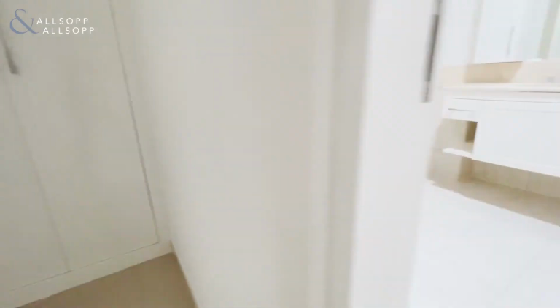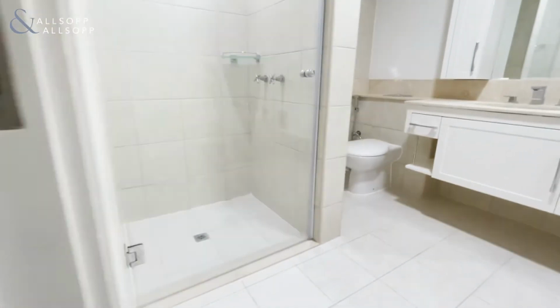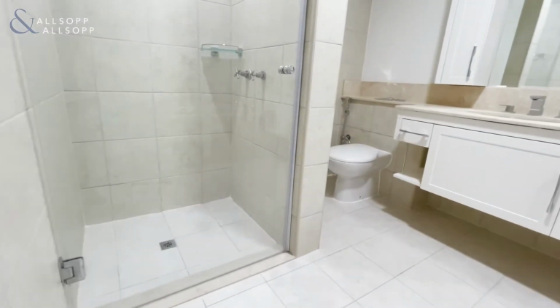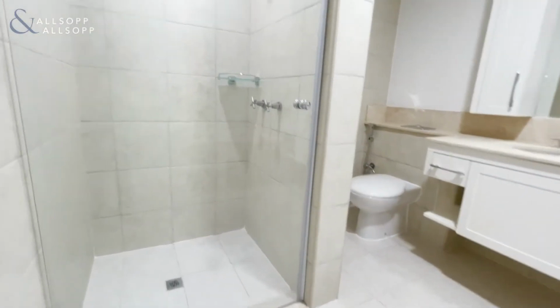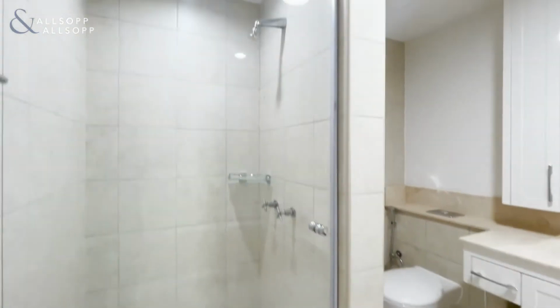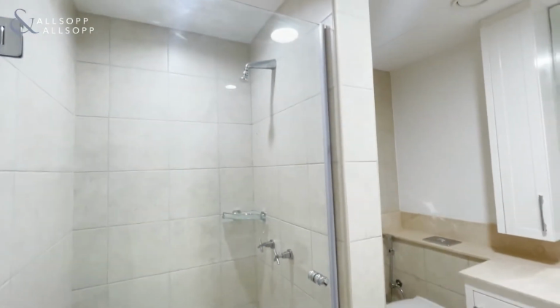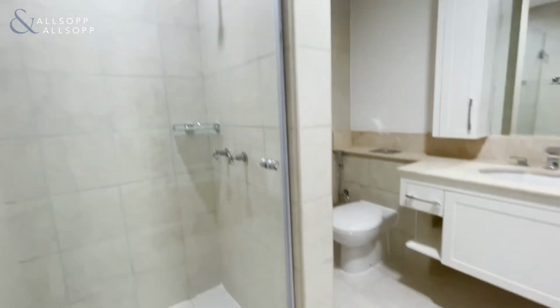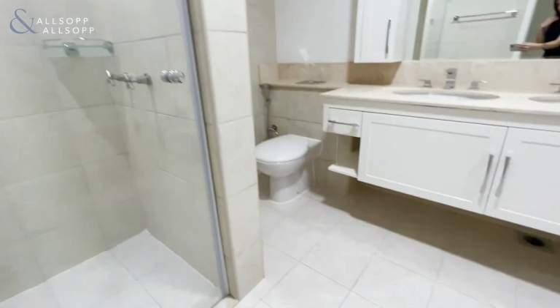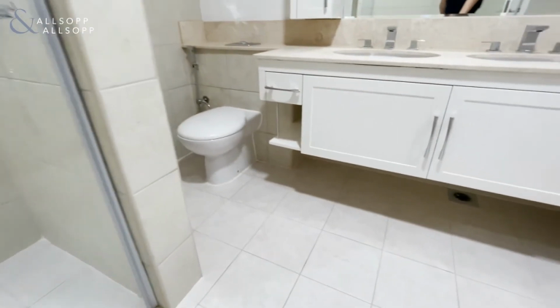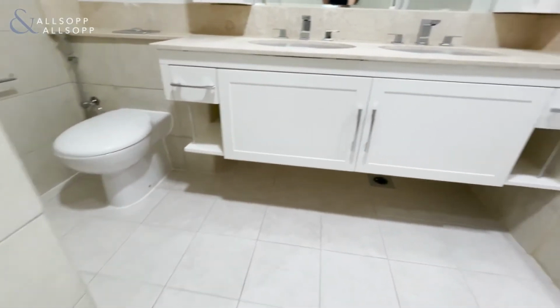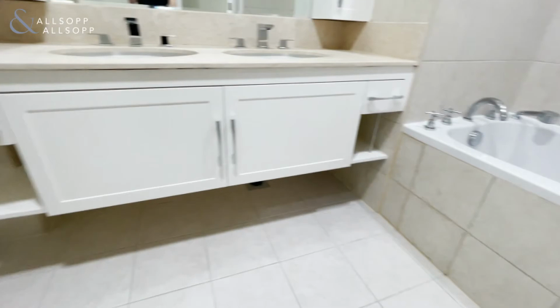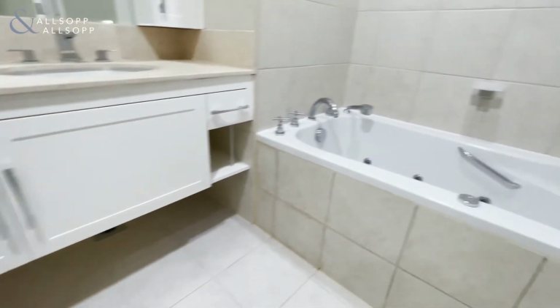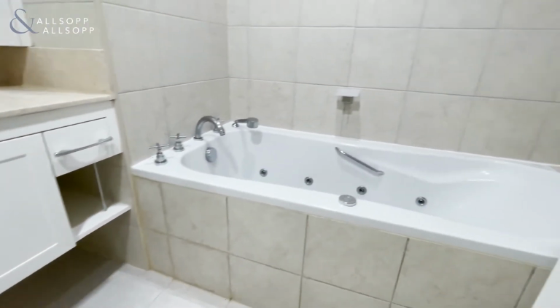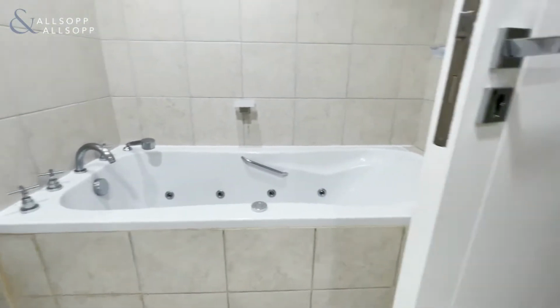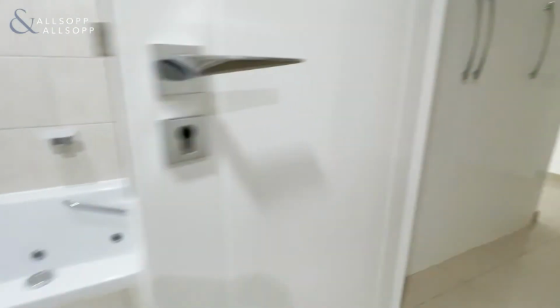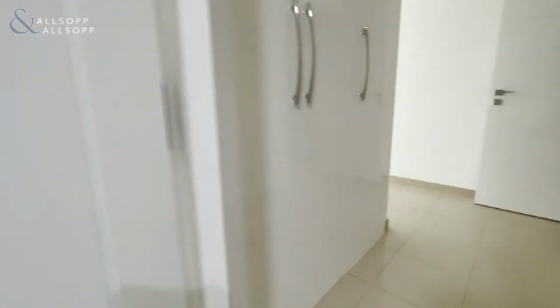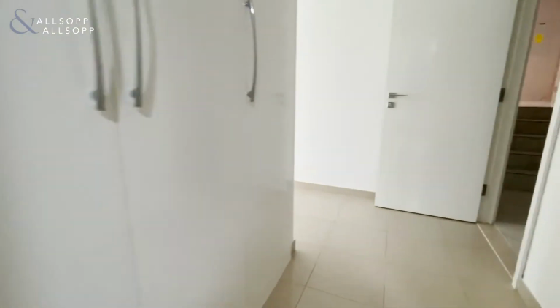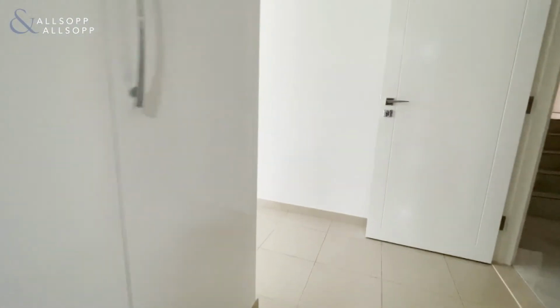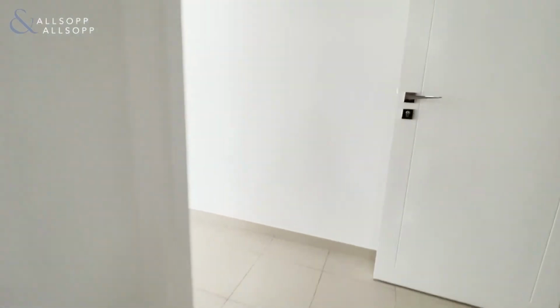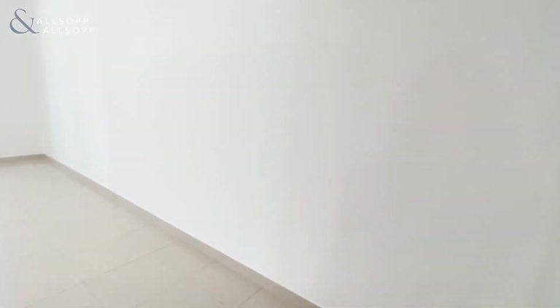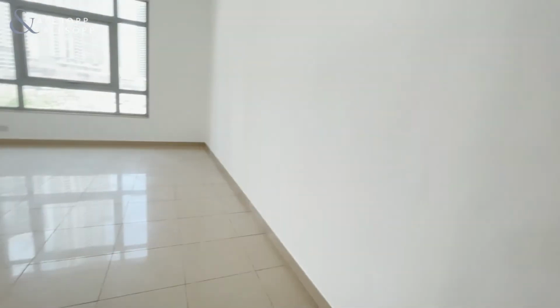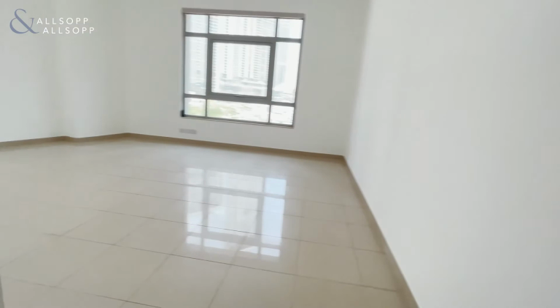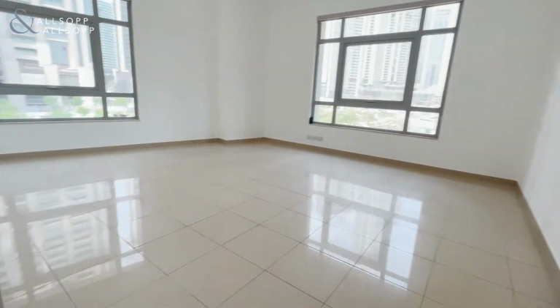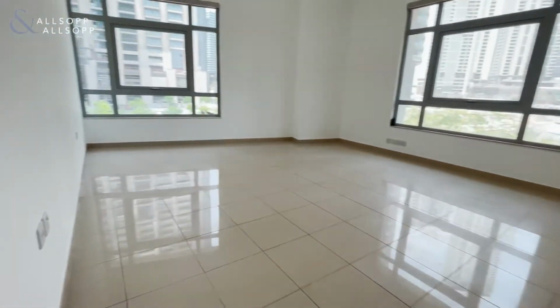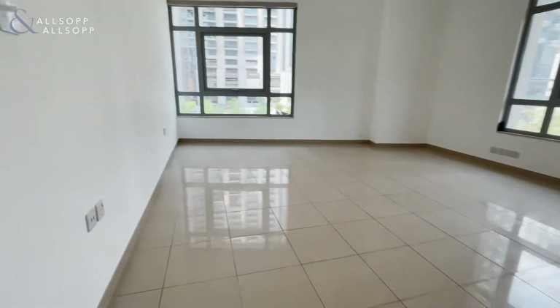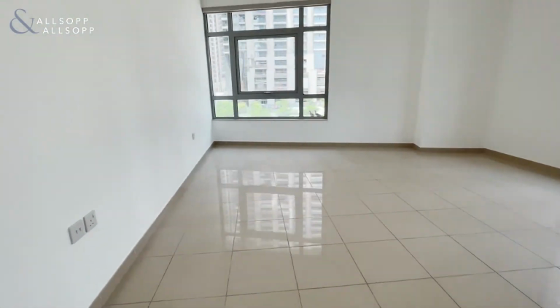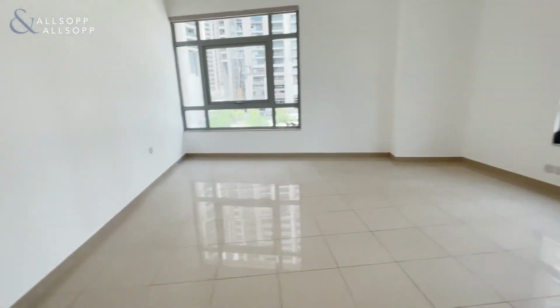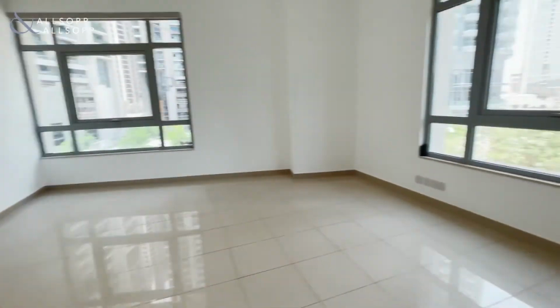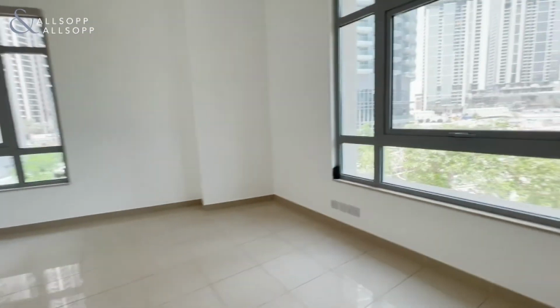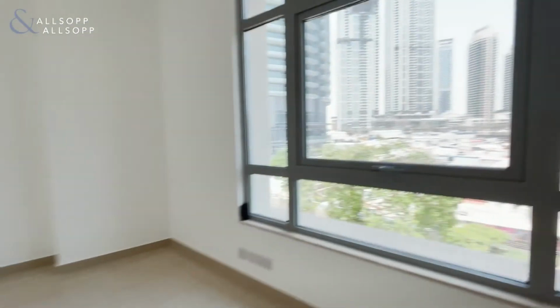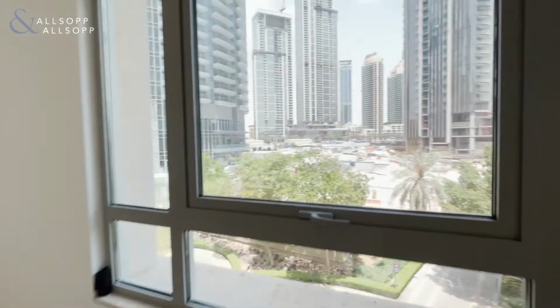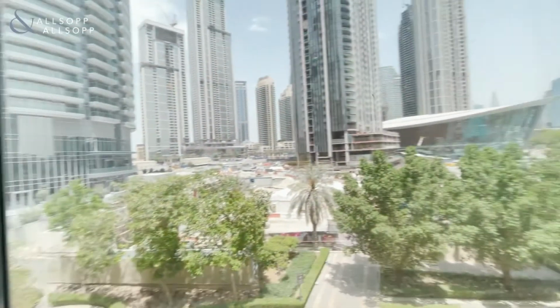There's a walk-in shower, double sinks, and a bathtub, and the bedroom size is huge again with the Burj Khalifa view.